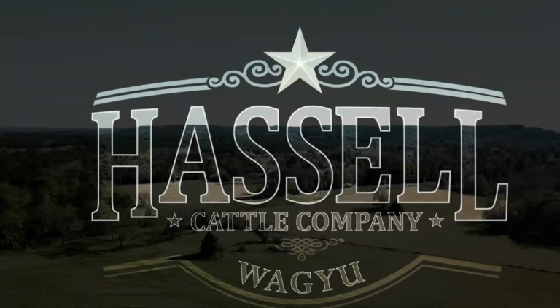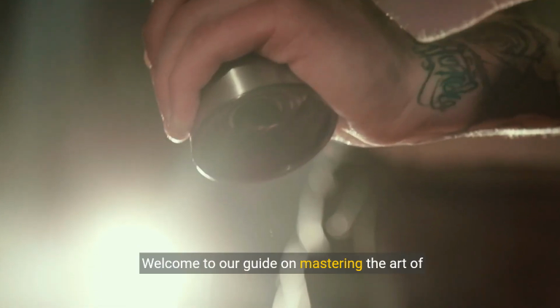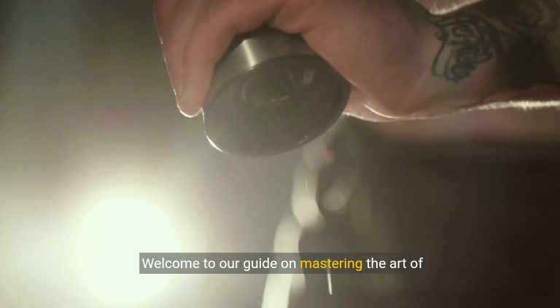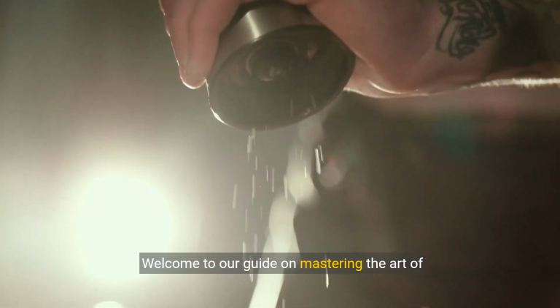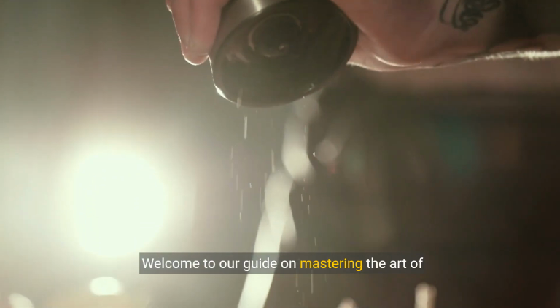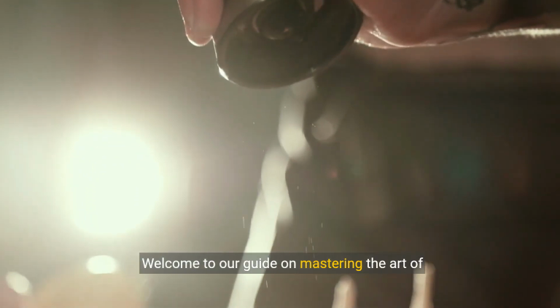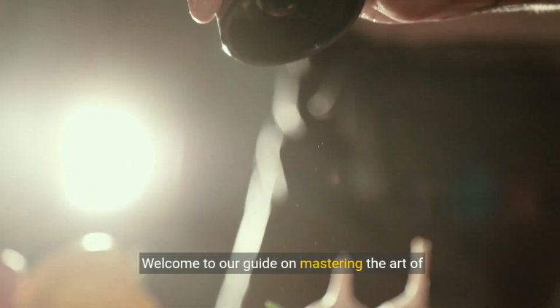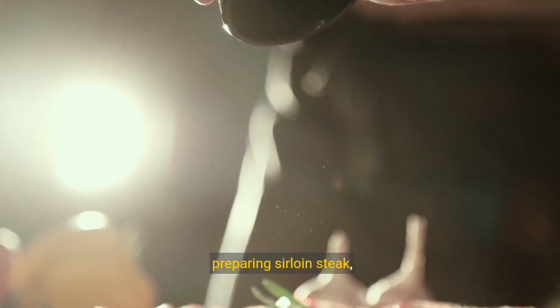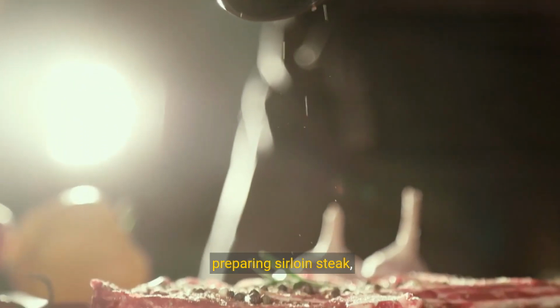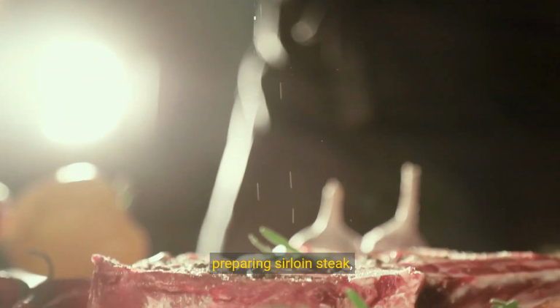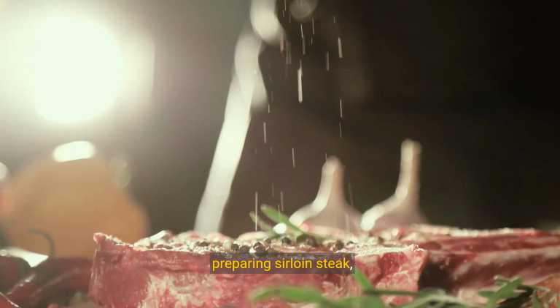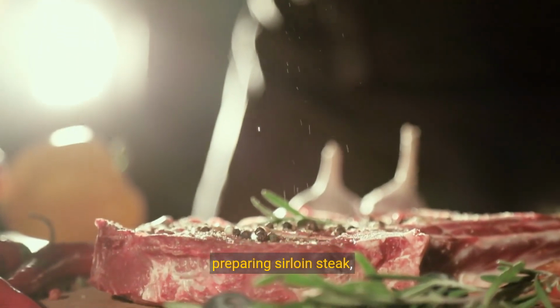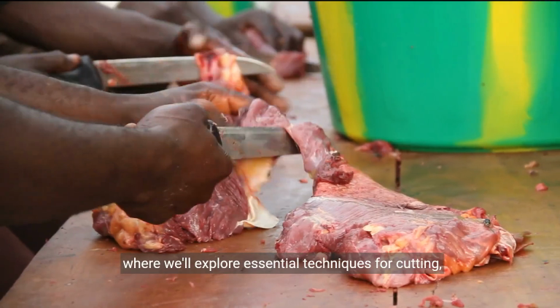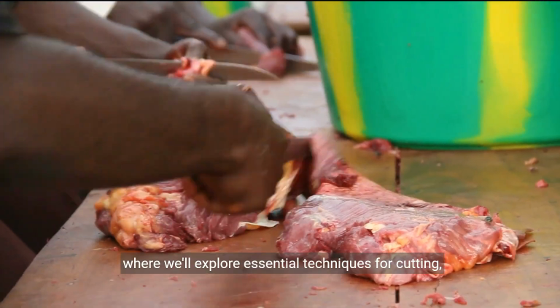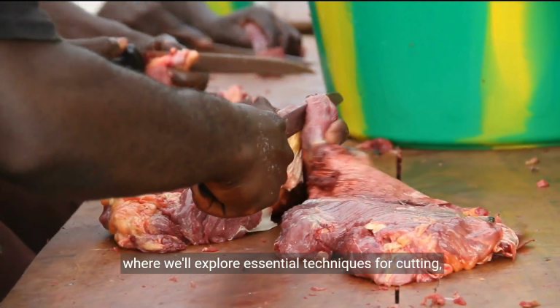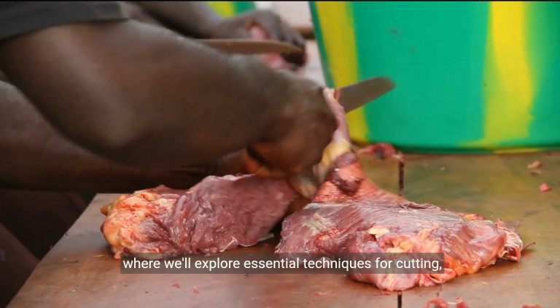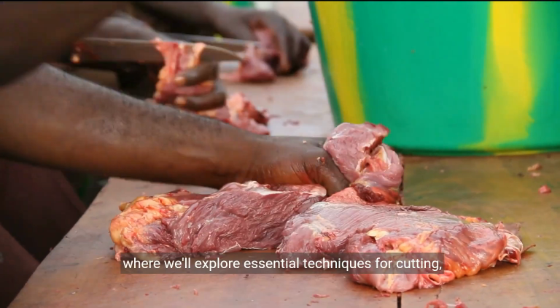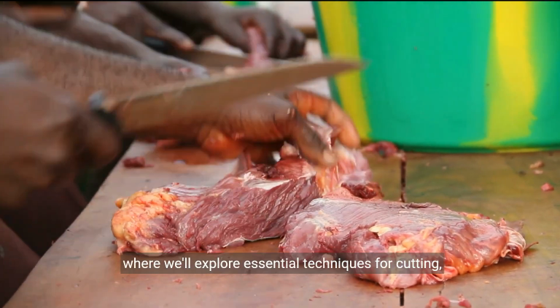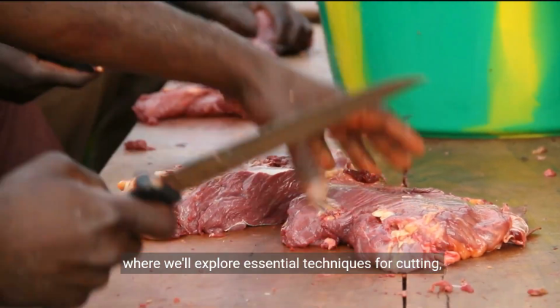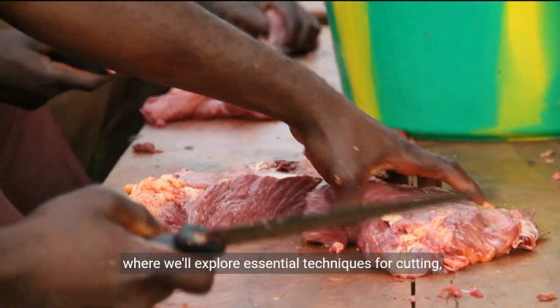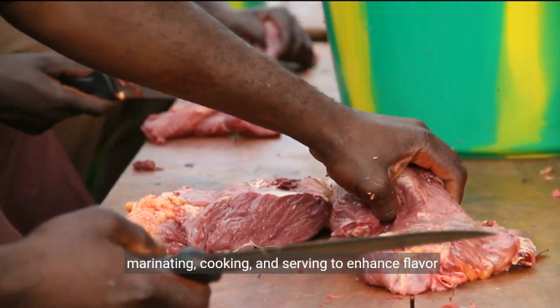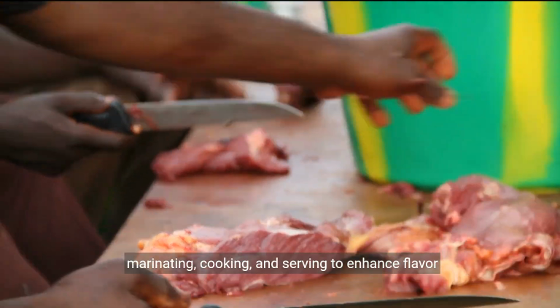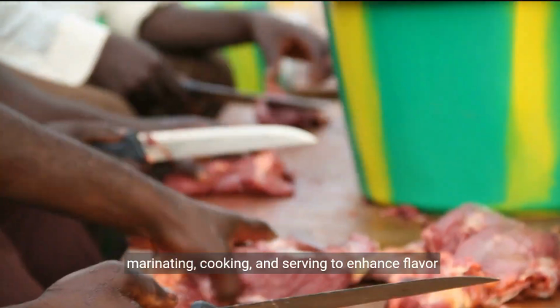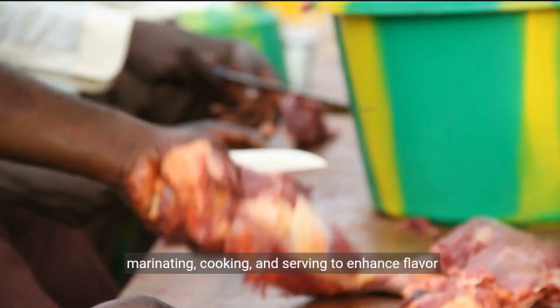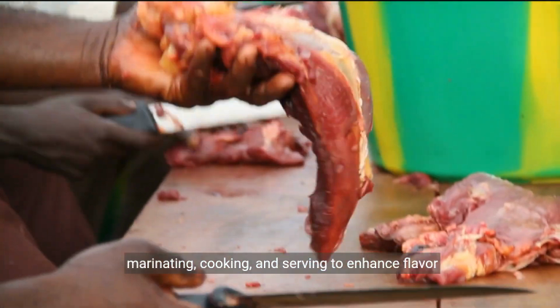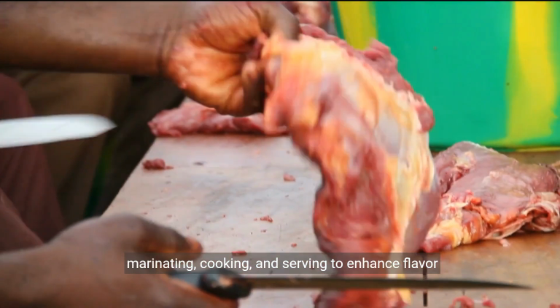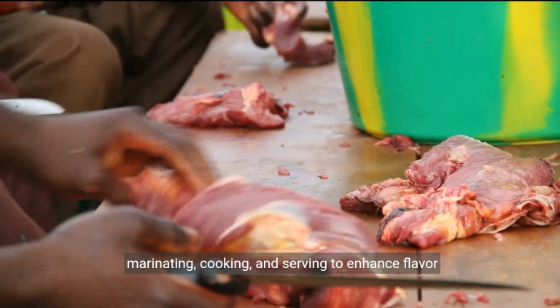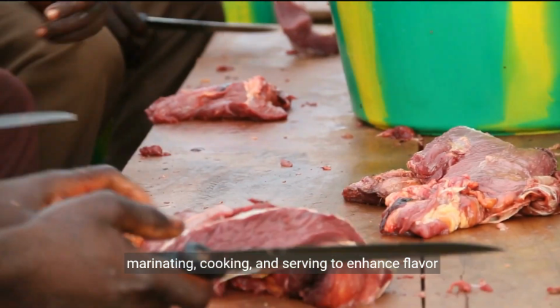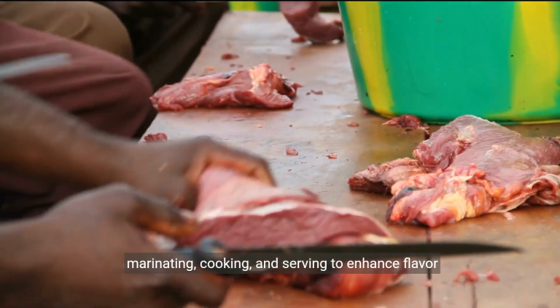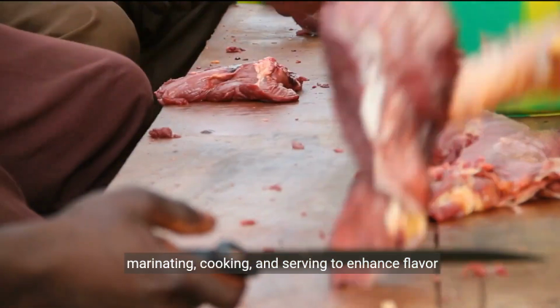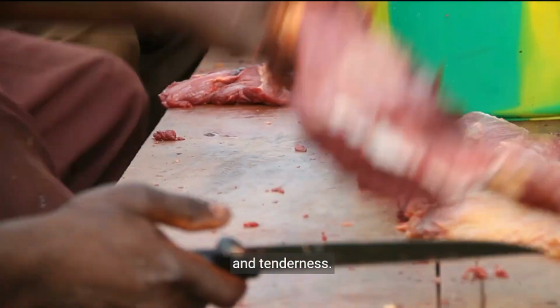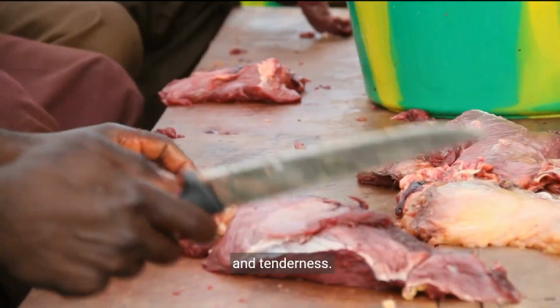Welcome to our guide on mastering the art of preparing sirloin steak, where we'll explore essential techniques for cutting, marinating, cooking, and serving to enhance flavor and tenderness.